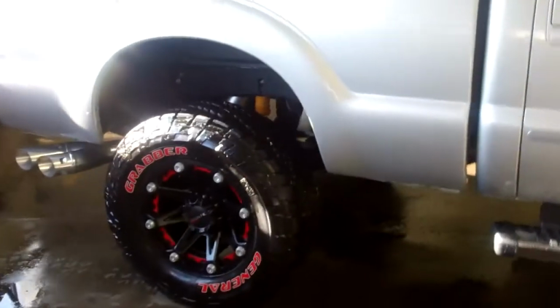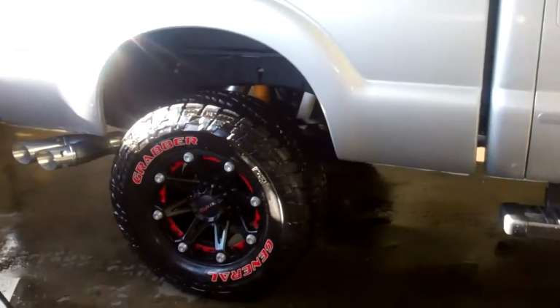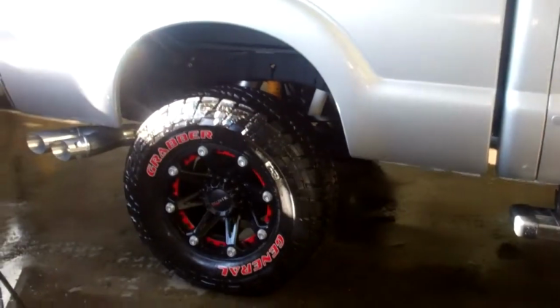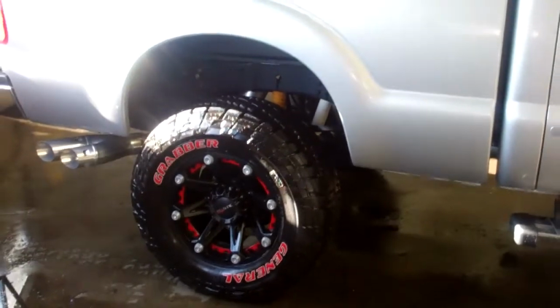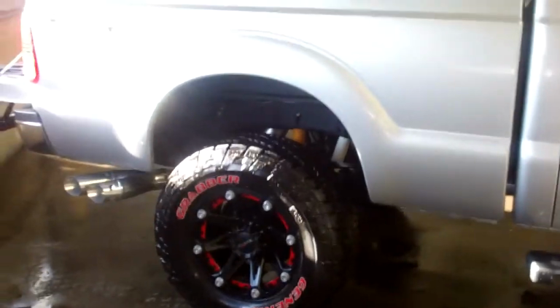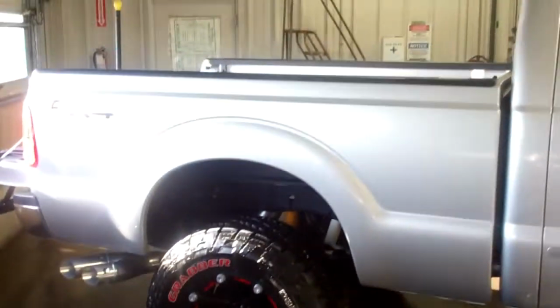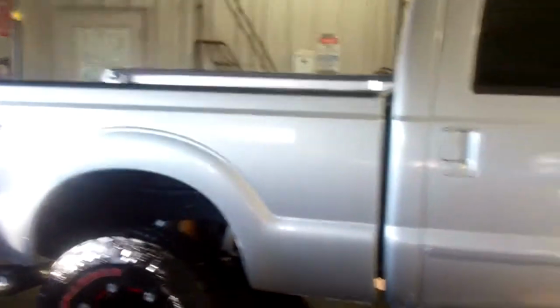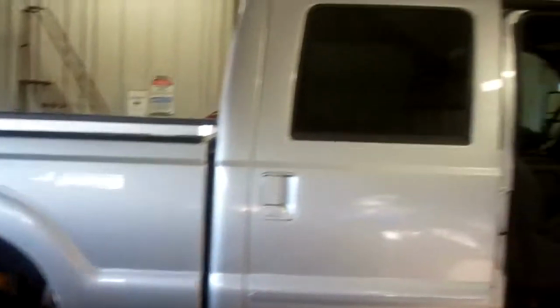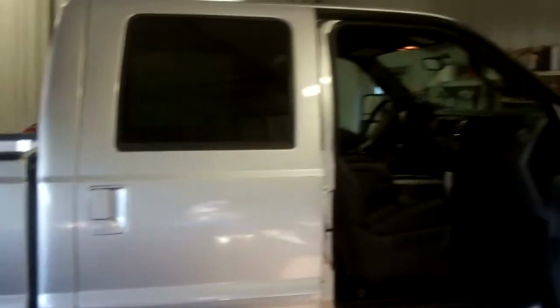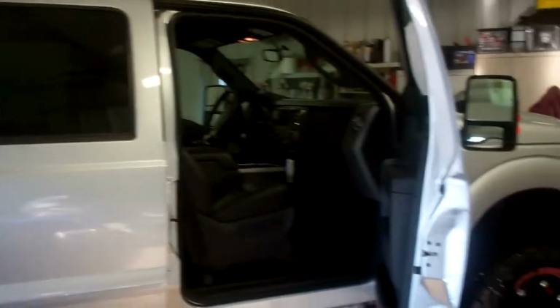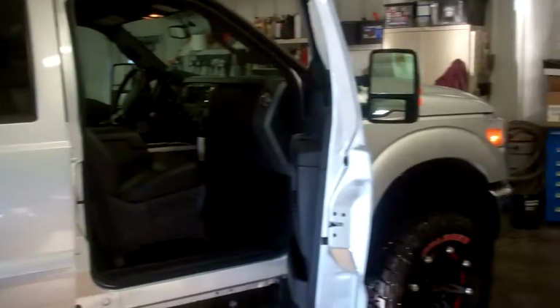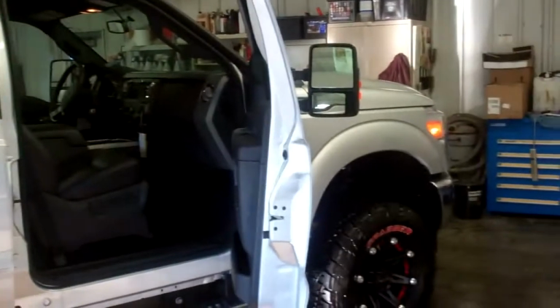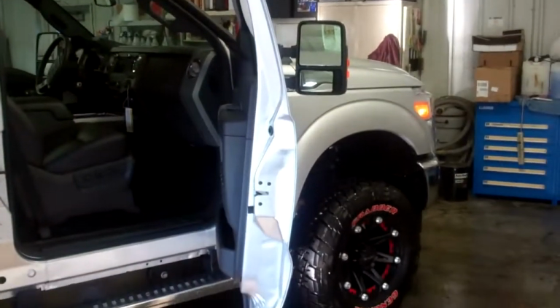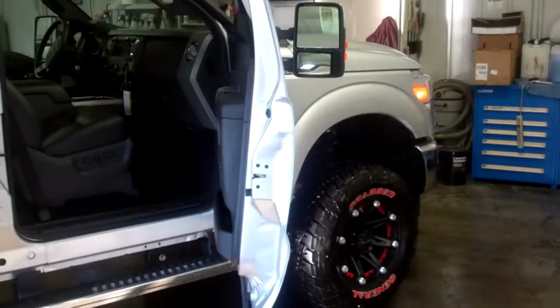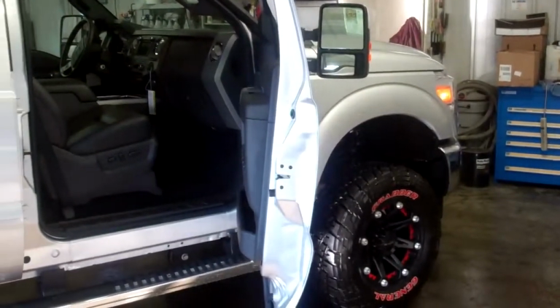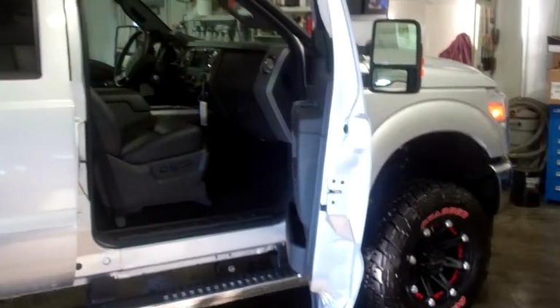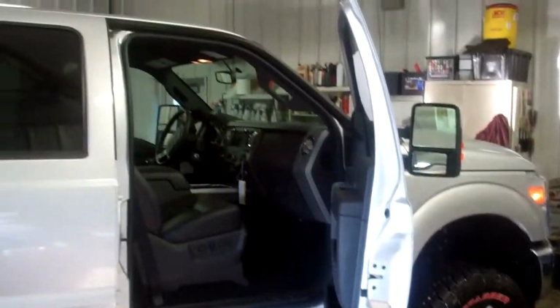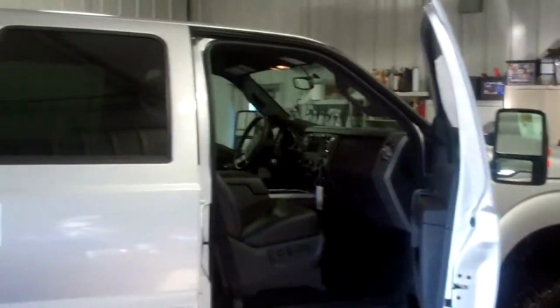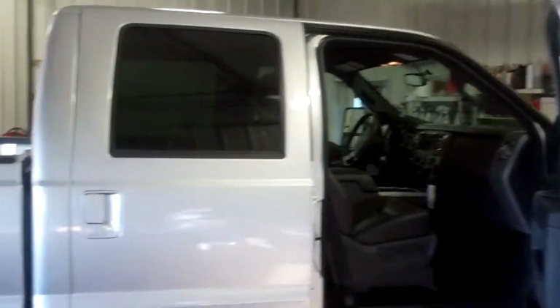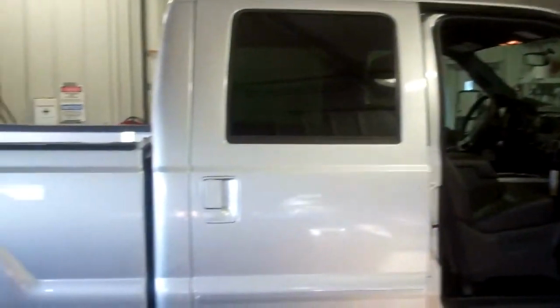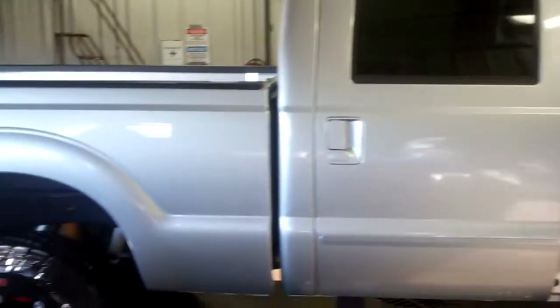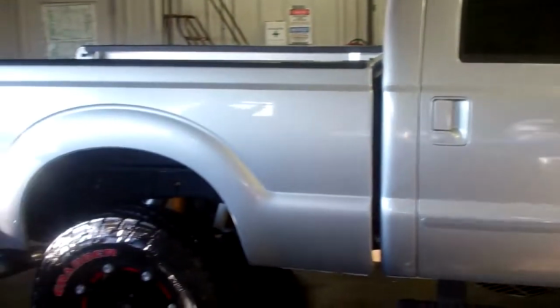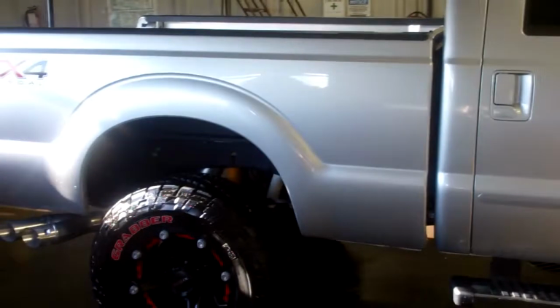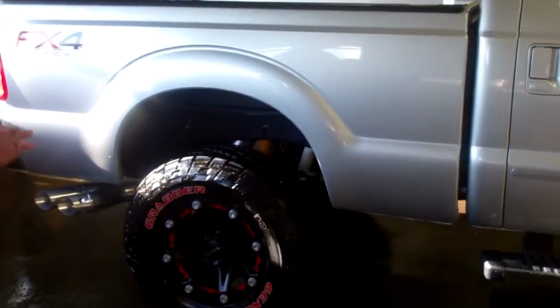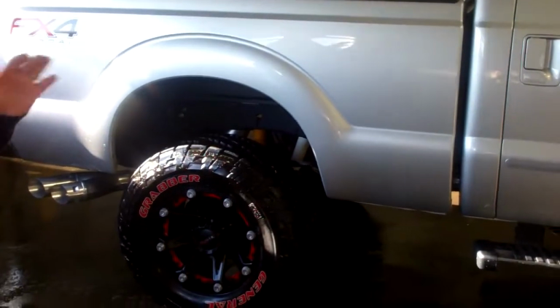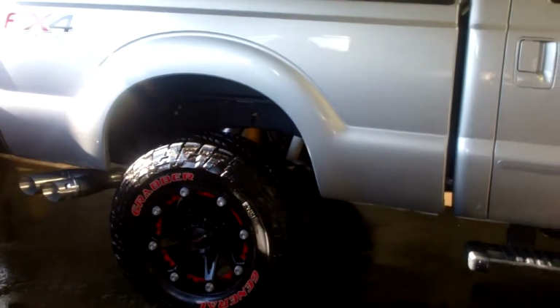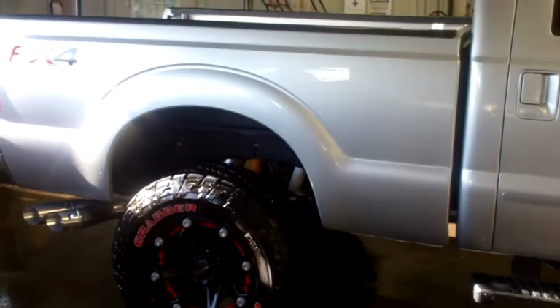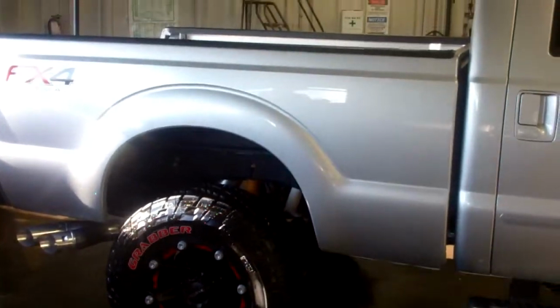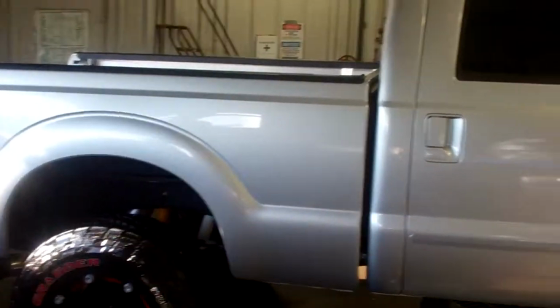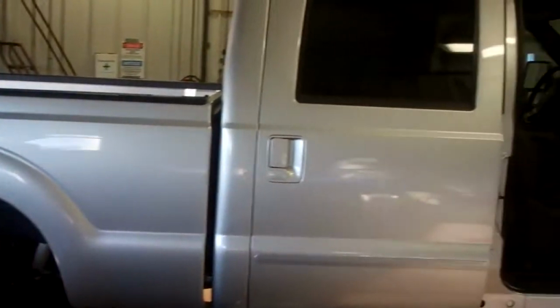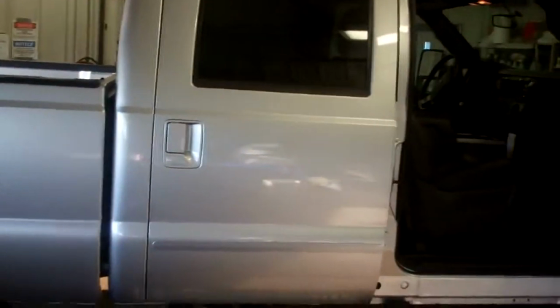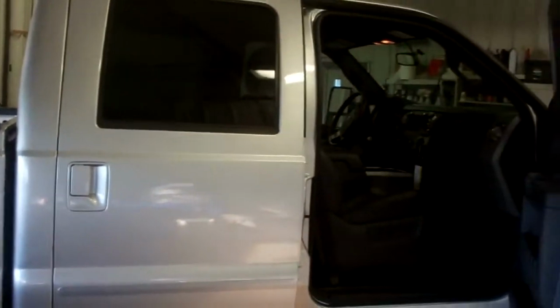Gresham Ford truly is your one-stop truck solution for all your truck needs, whether it be parts, sales, service, high-performance setup, or aftermarket equipment. You let me know. Give us a call — Joe Roberts at Gresham Ford.